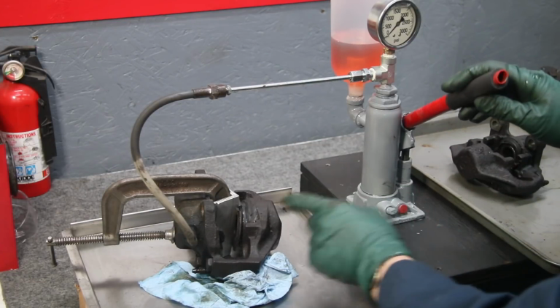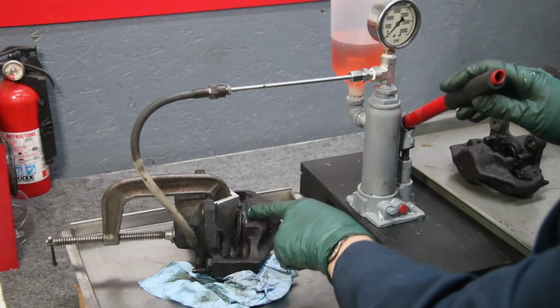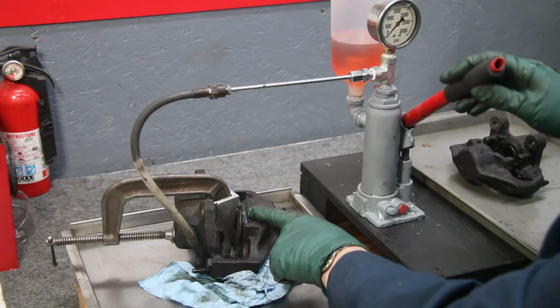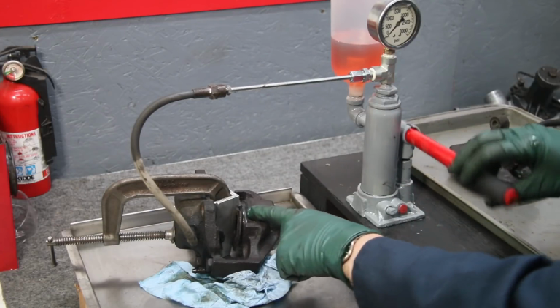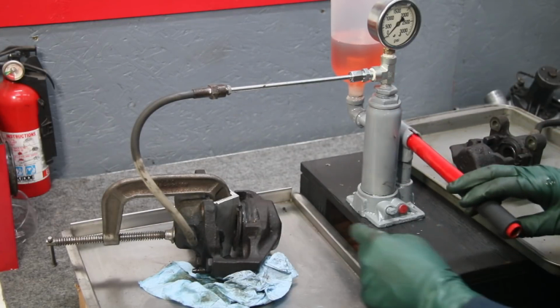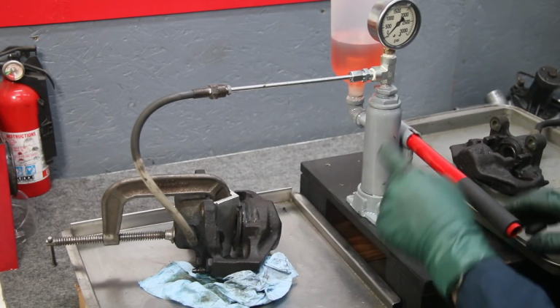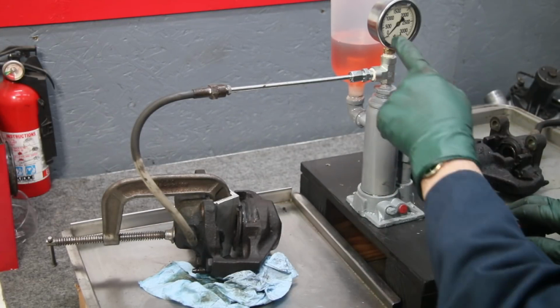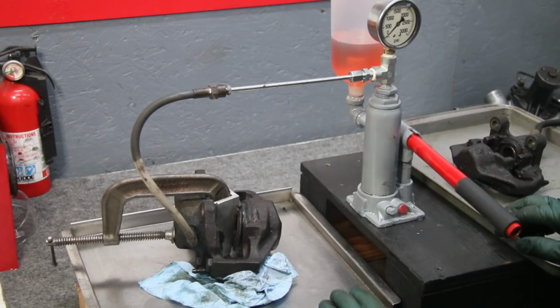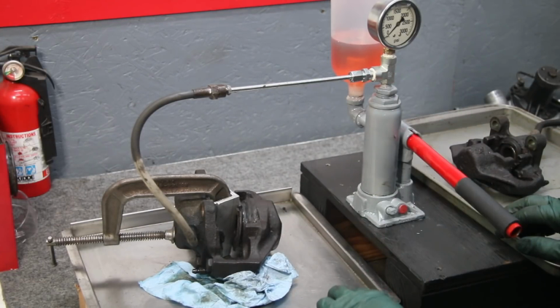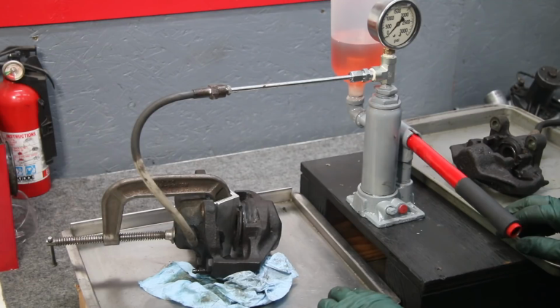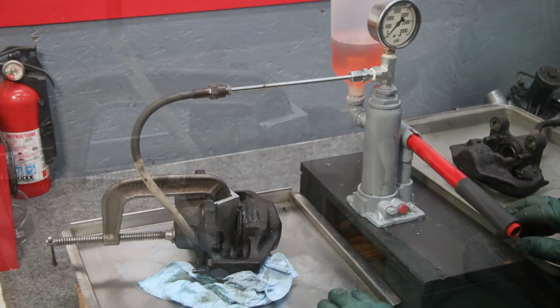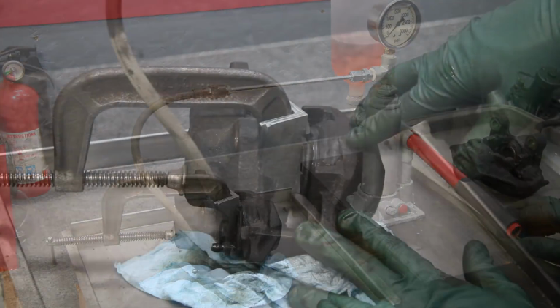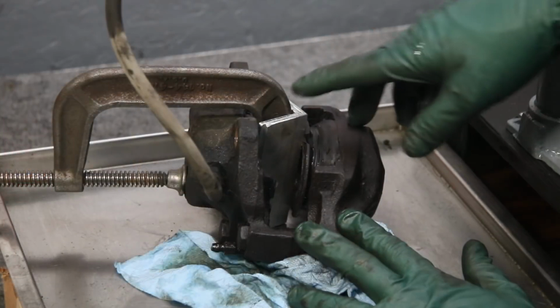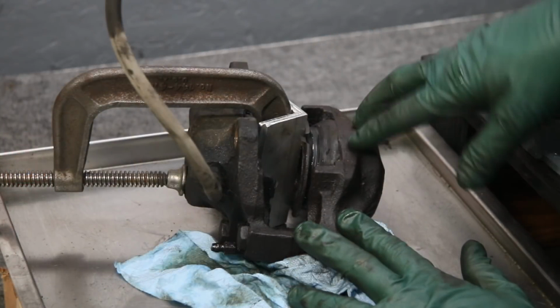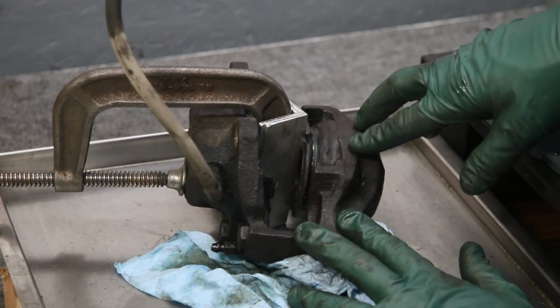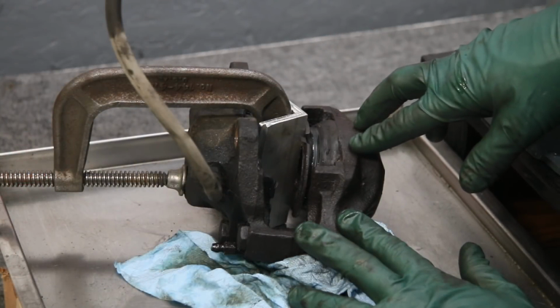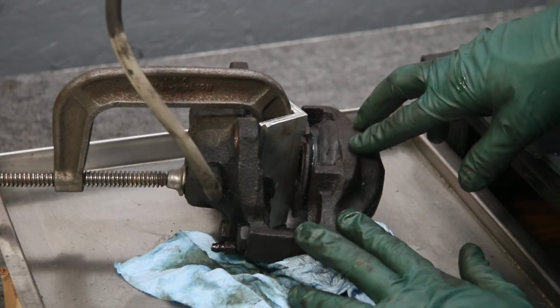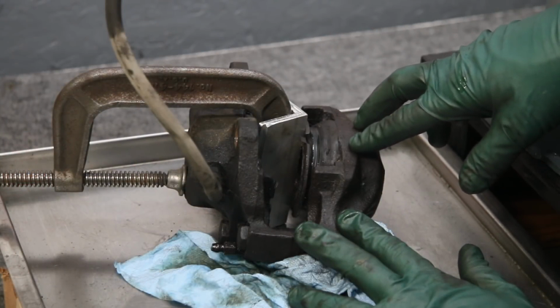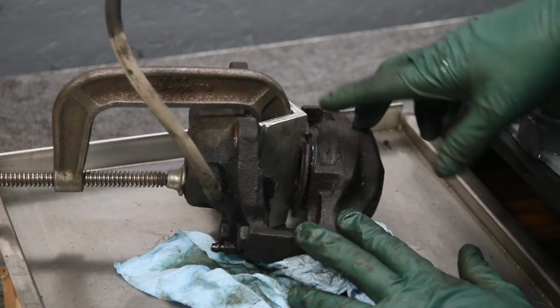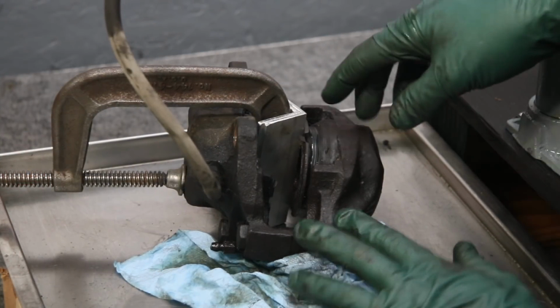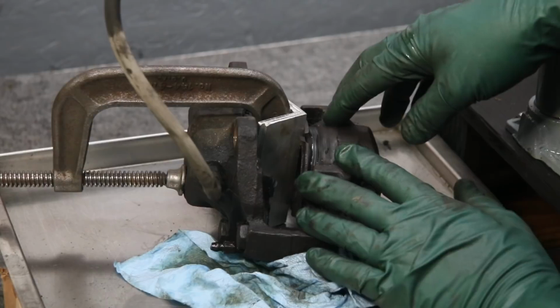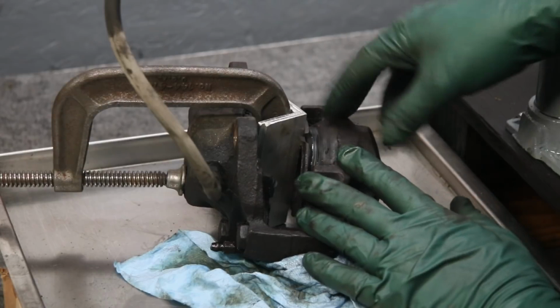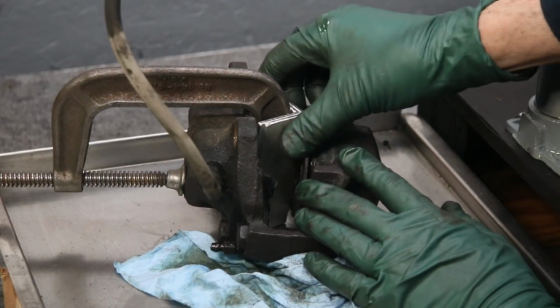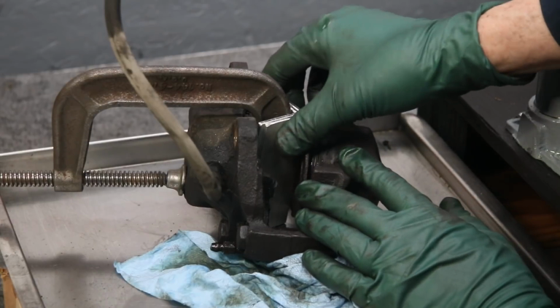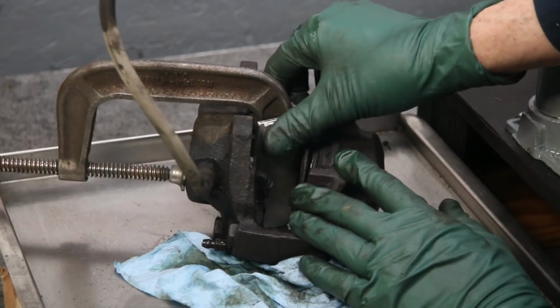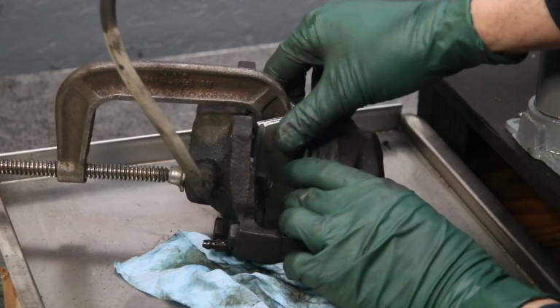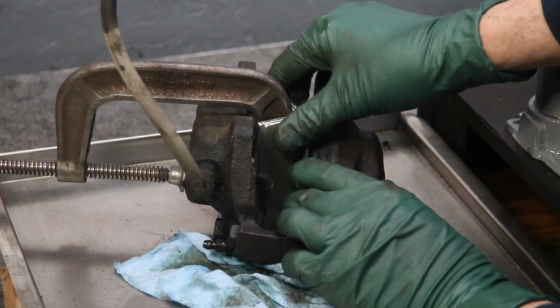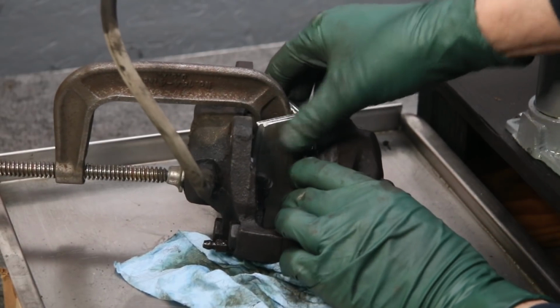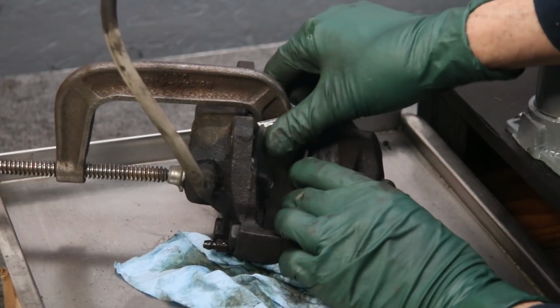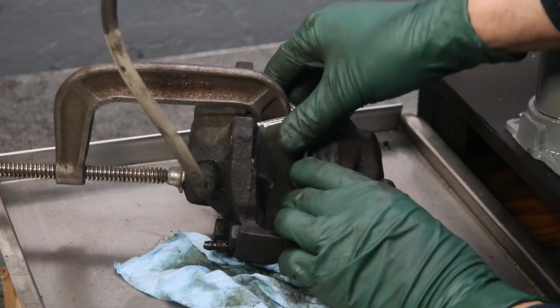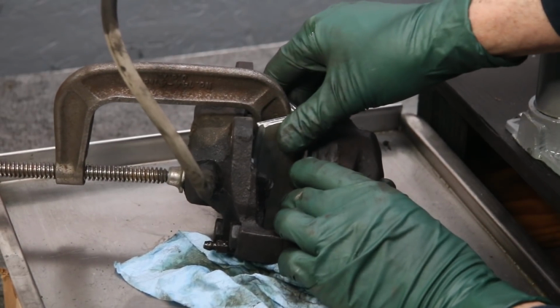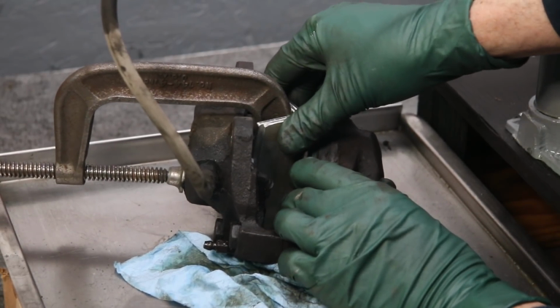It popped it right out even before it built up any pressure. Even though it didn't require a lot of pressure, the fluid did push this piston out. You can see it wedged right in tight to these aluminum plates.